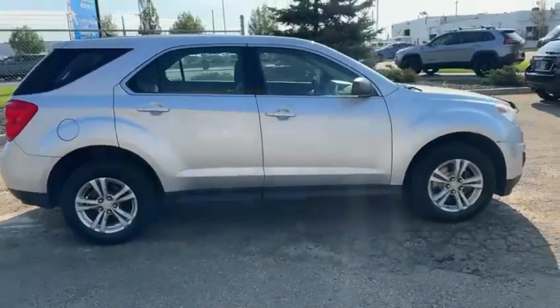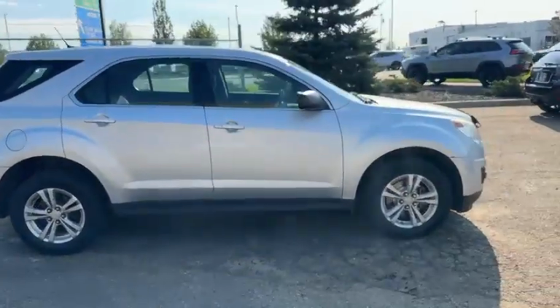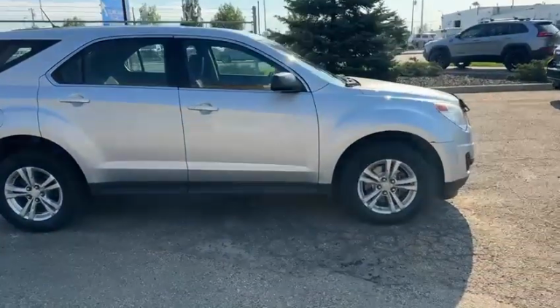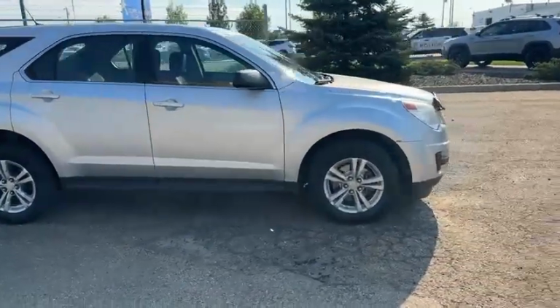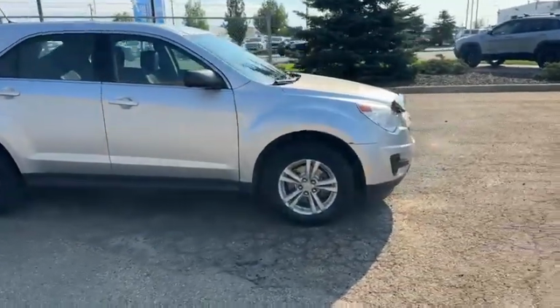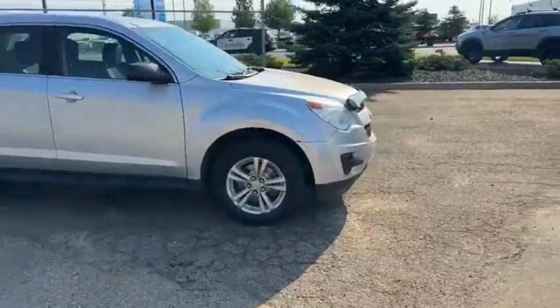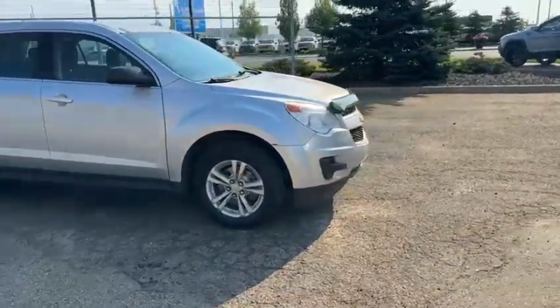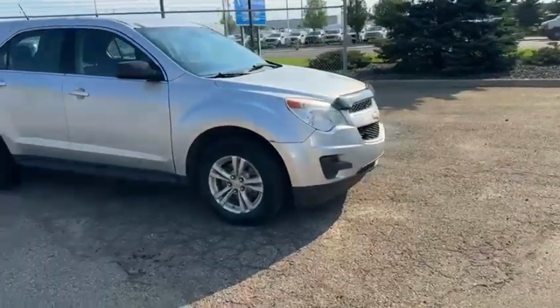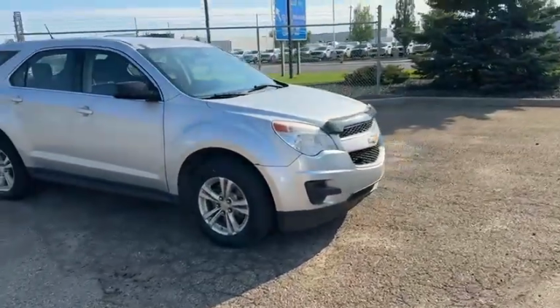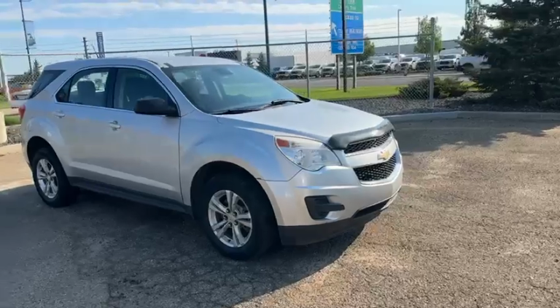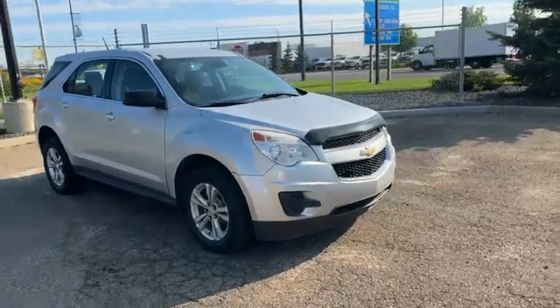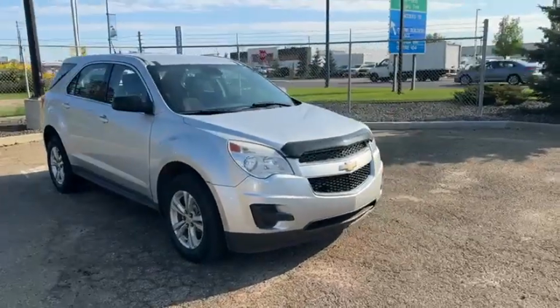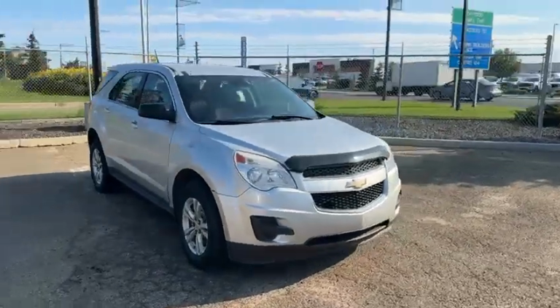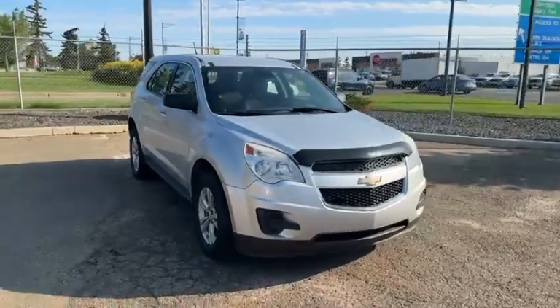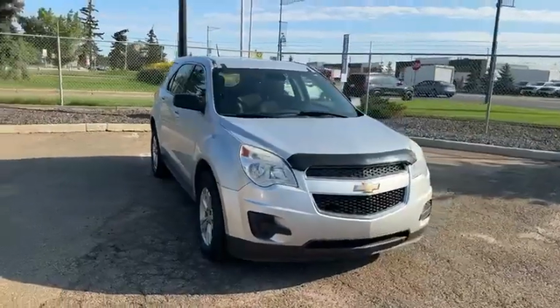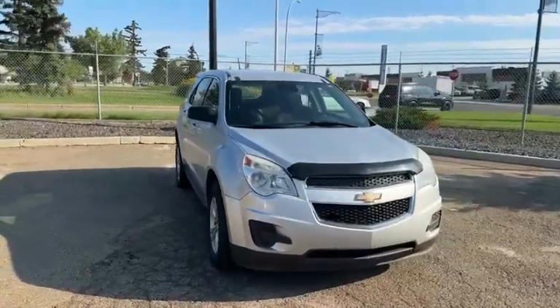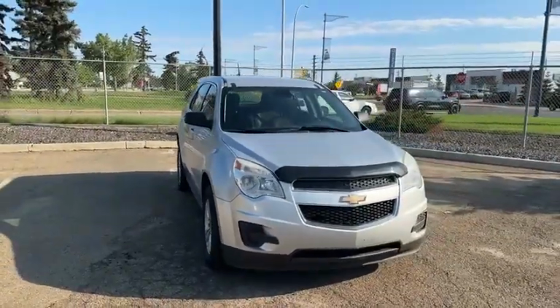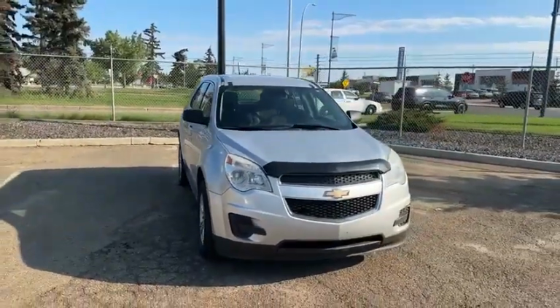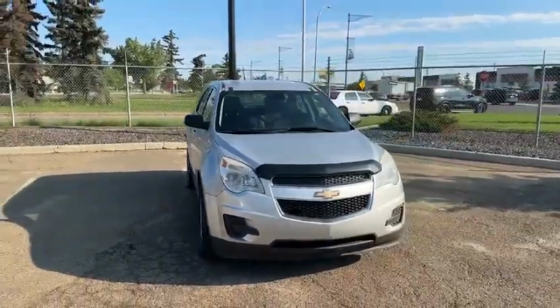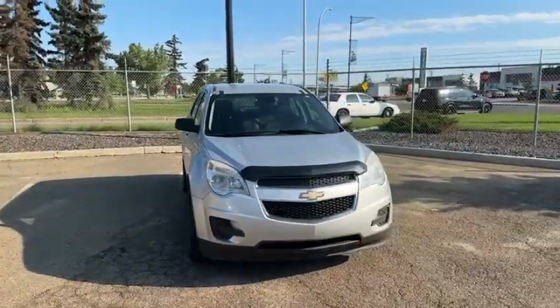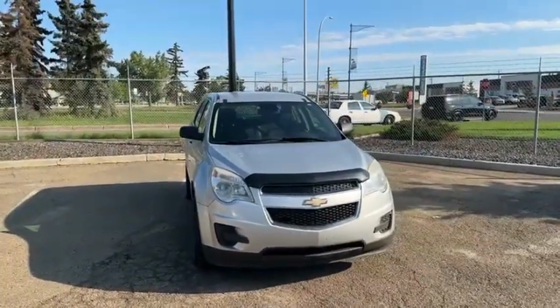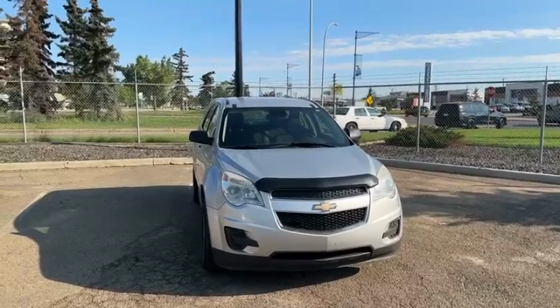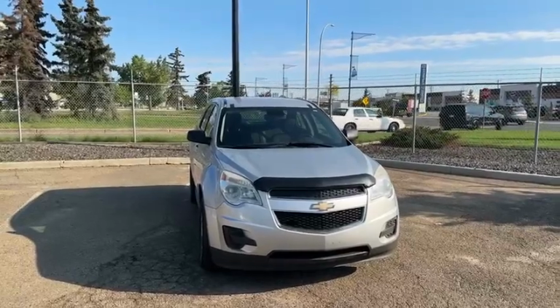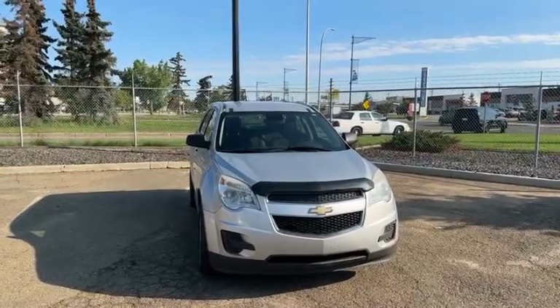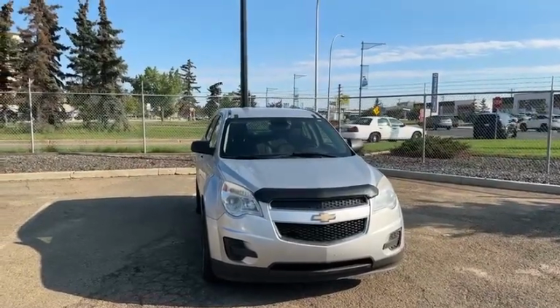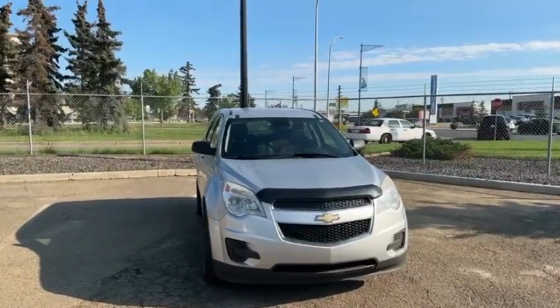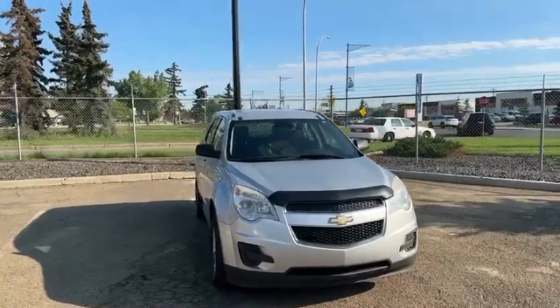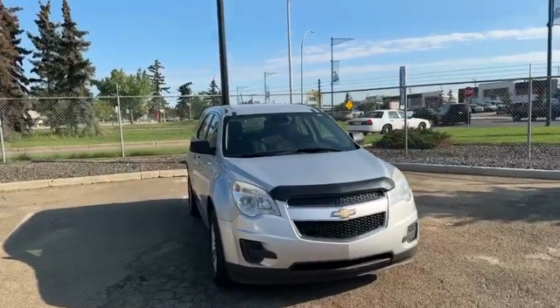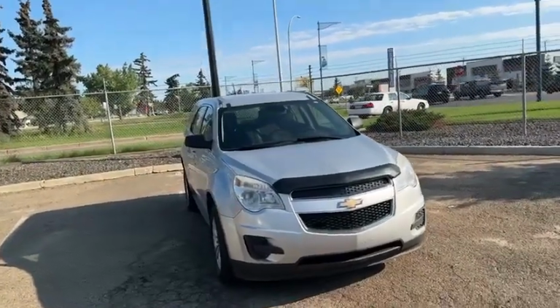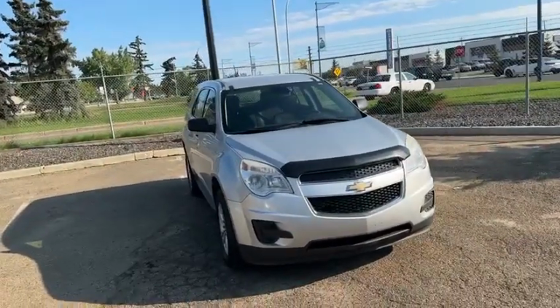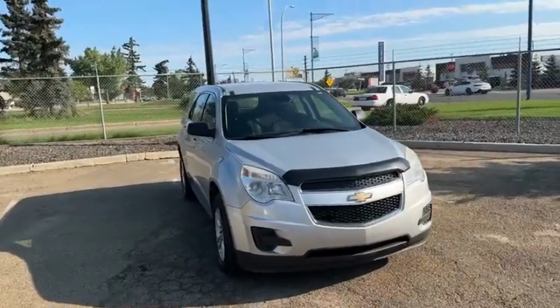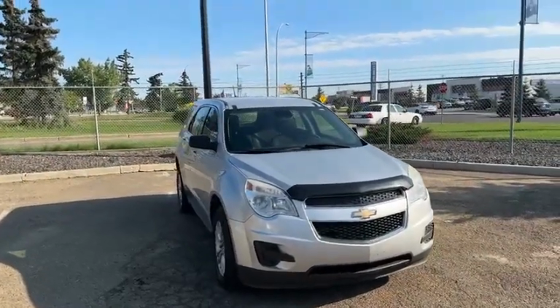It's only got 139k, so it's pretty low kilometers for the year for sure. Great vehicle overall — if you're looking for something under $20,000, it's only about $15,000.